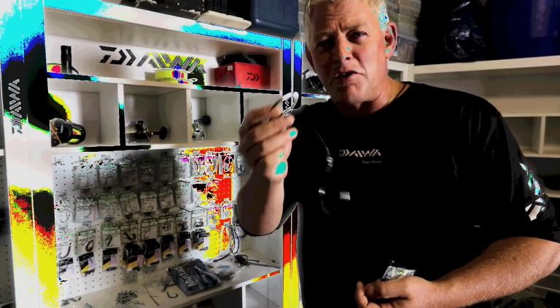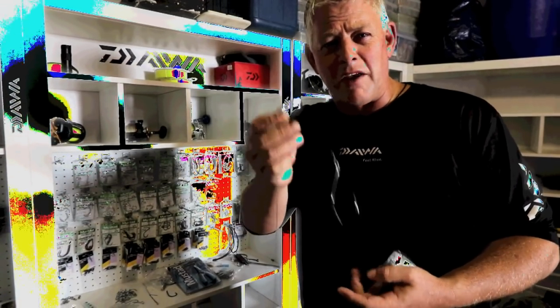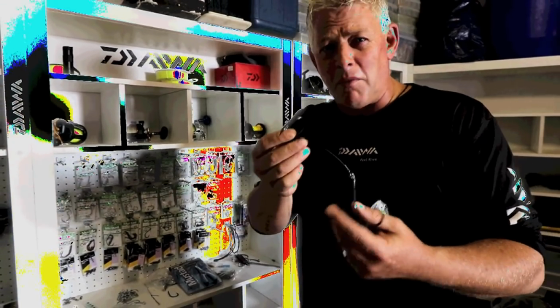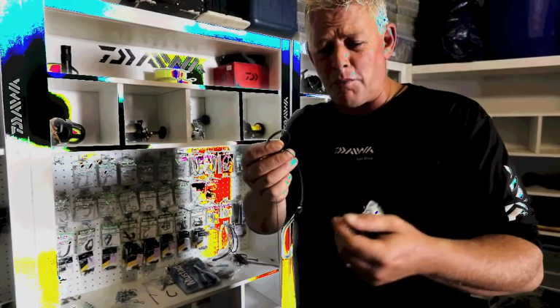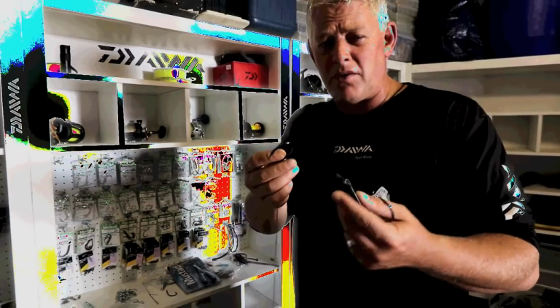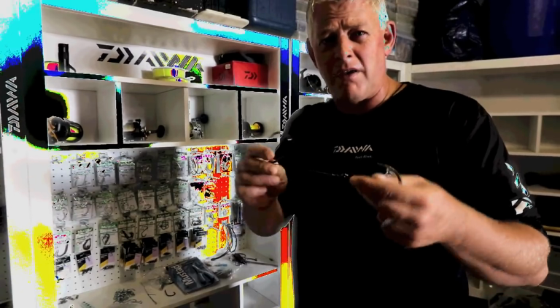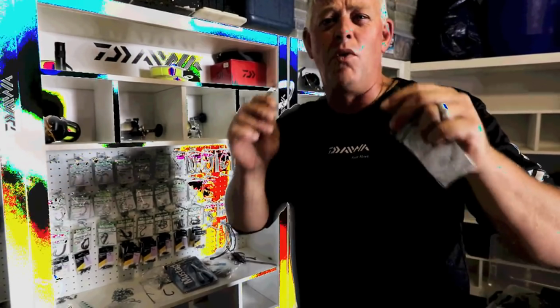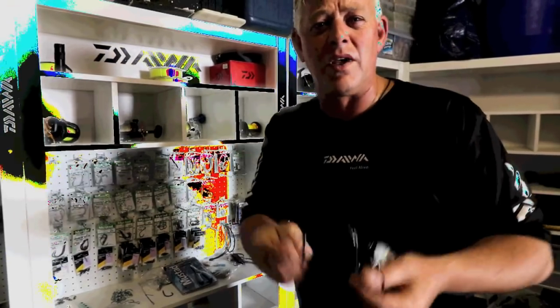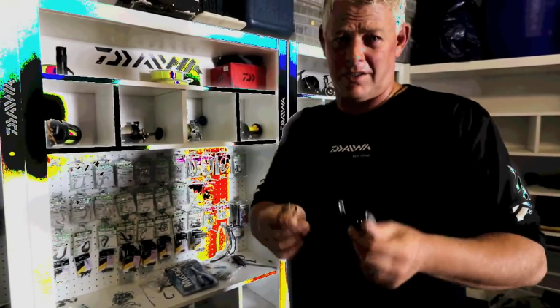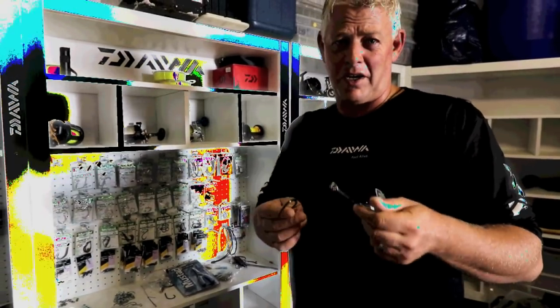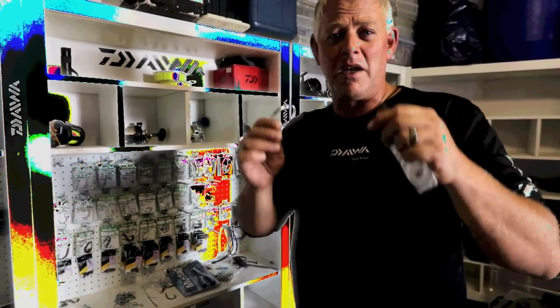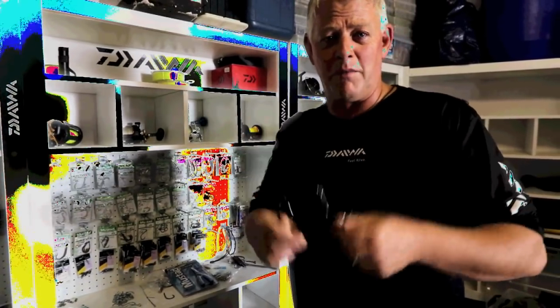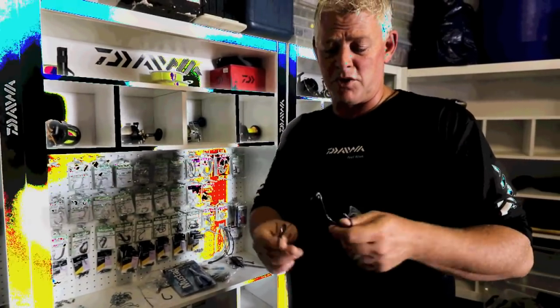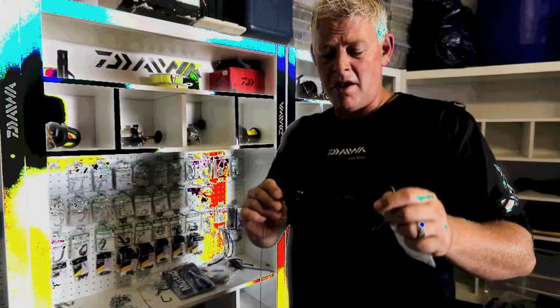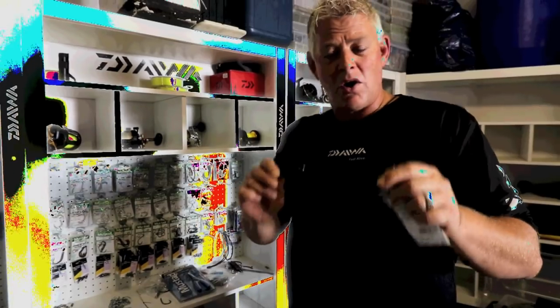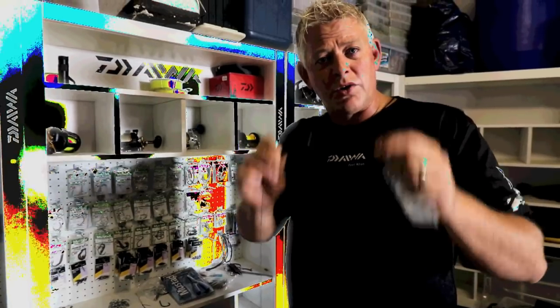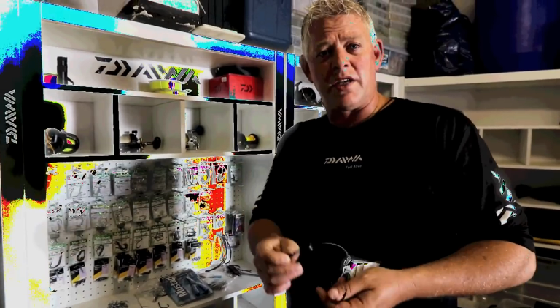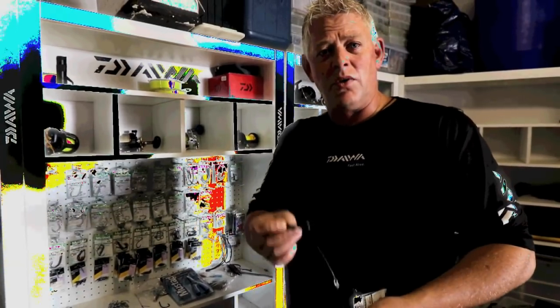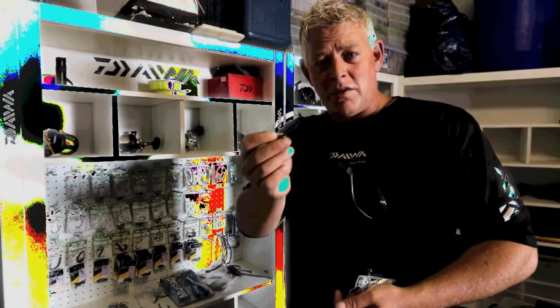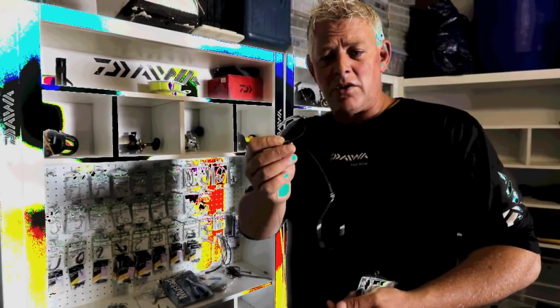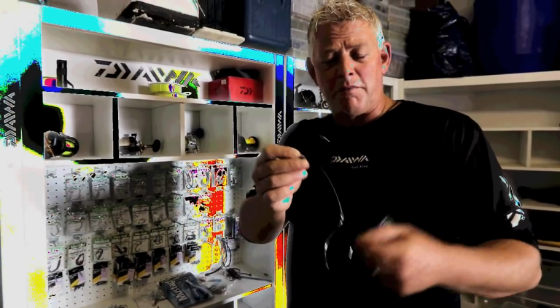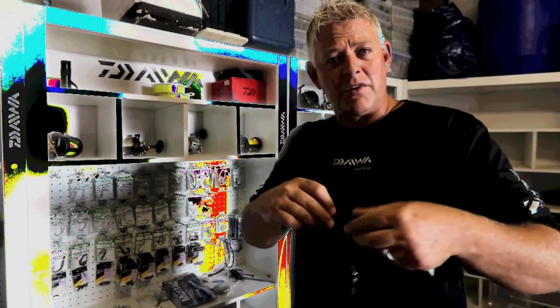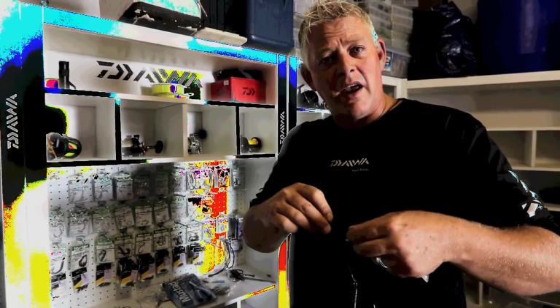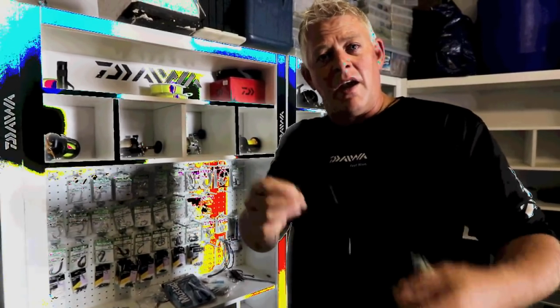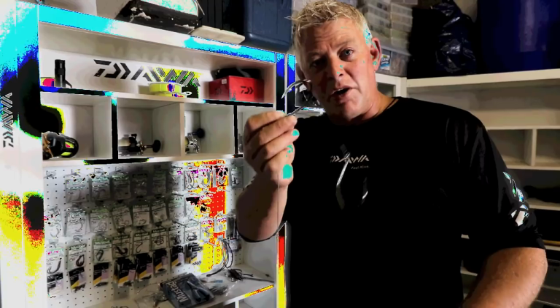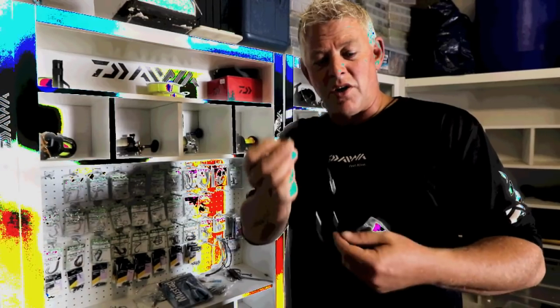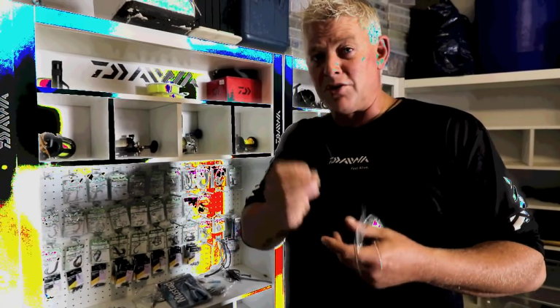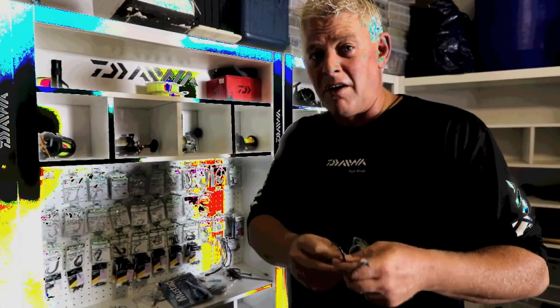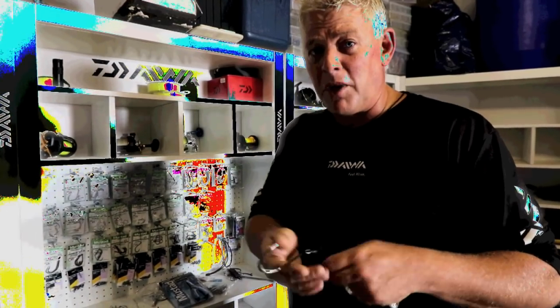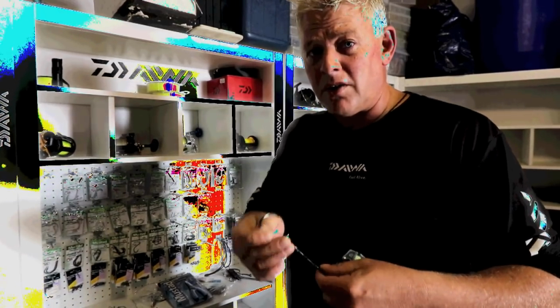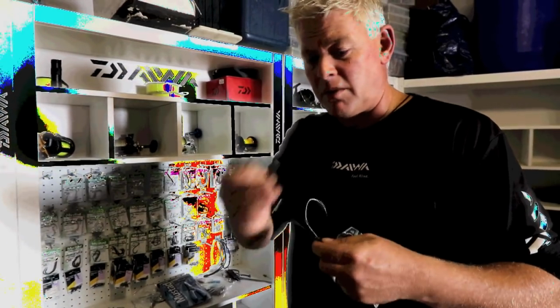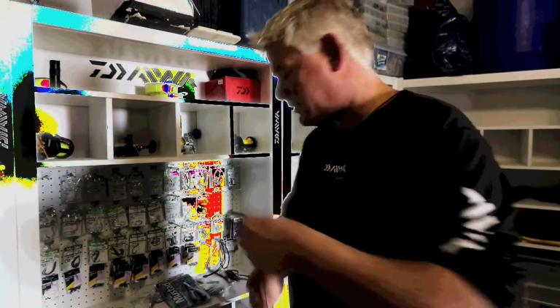They're kind of an undiscovered jewel. They've been on the market for probably three or more years in South Africa and have been available at some stores. Ask your nearest tackle store to get you a couple of packets if they don't have them, and give these hooks a try for bigger sharks and bigger baits.